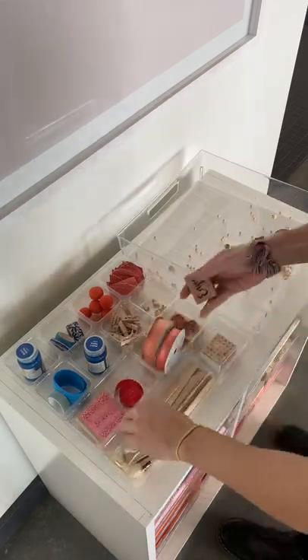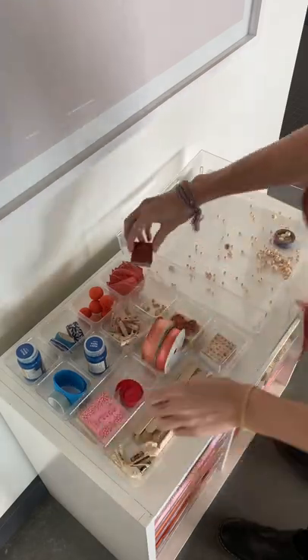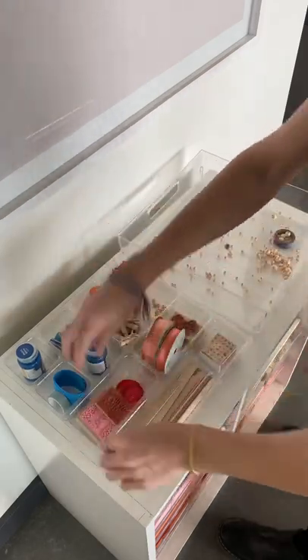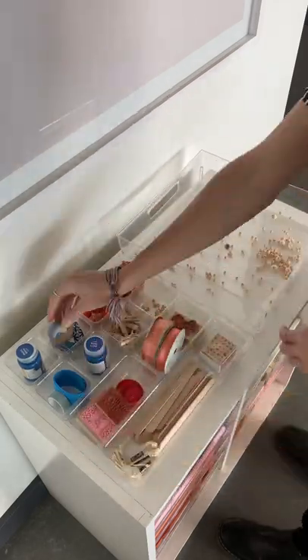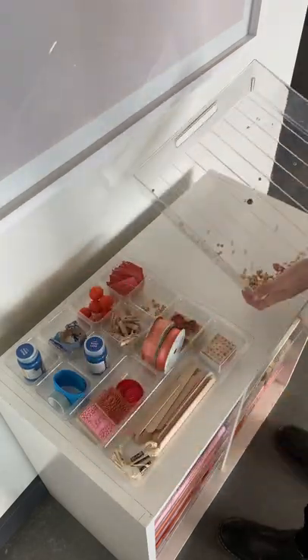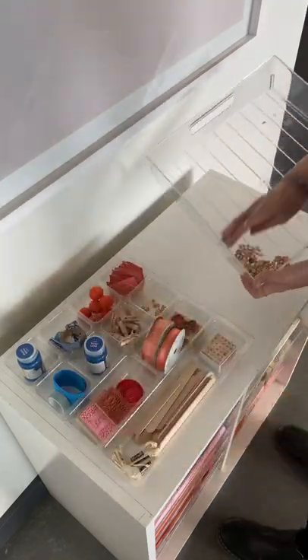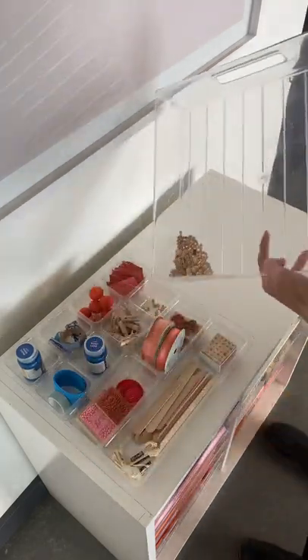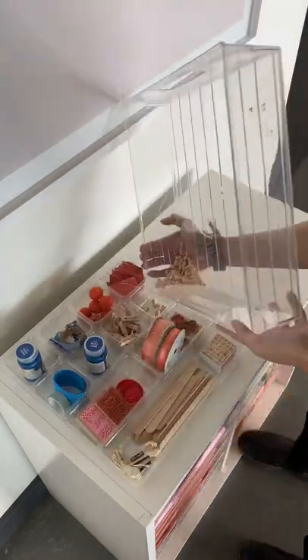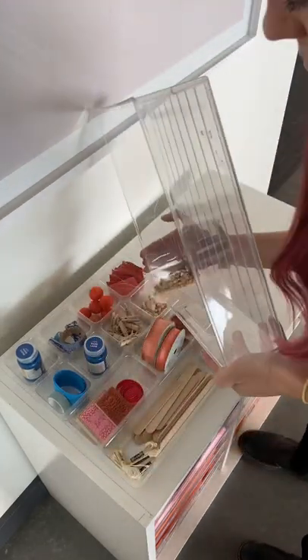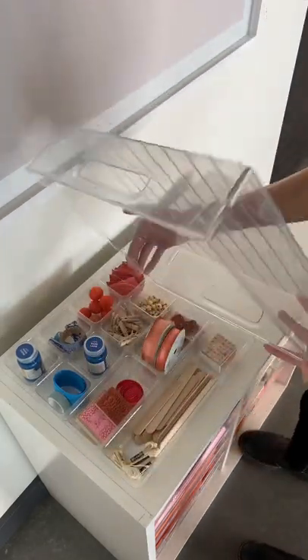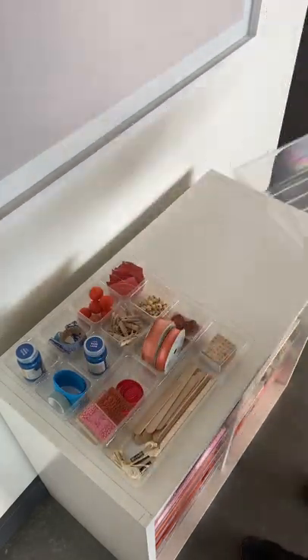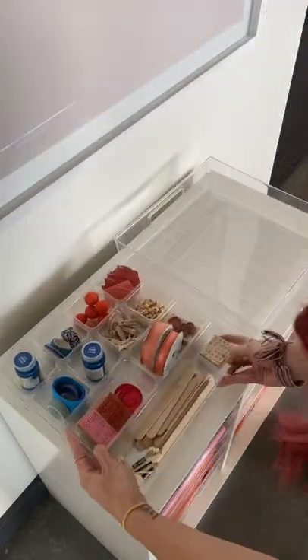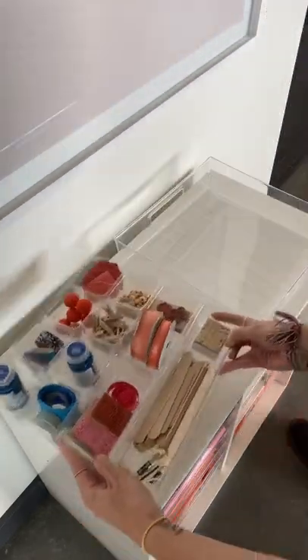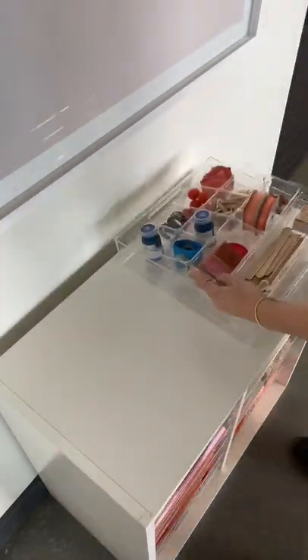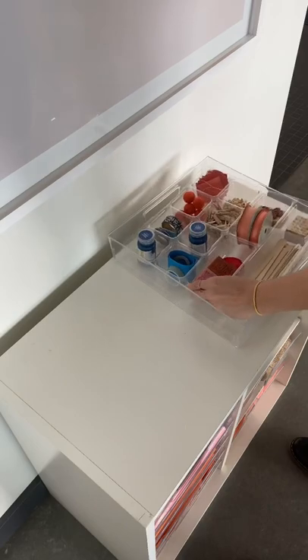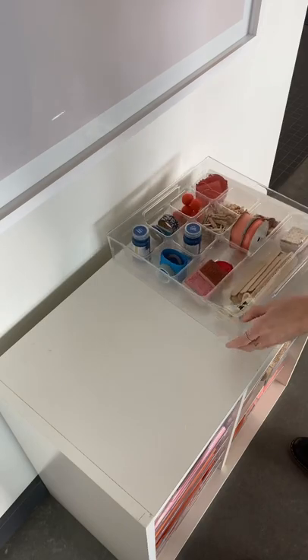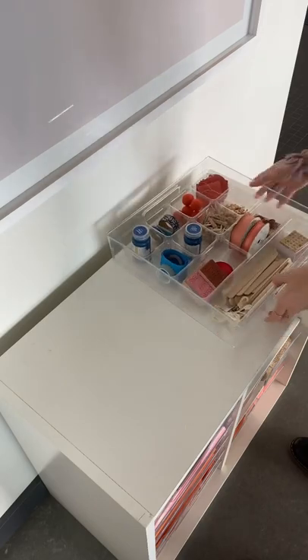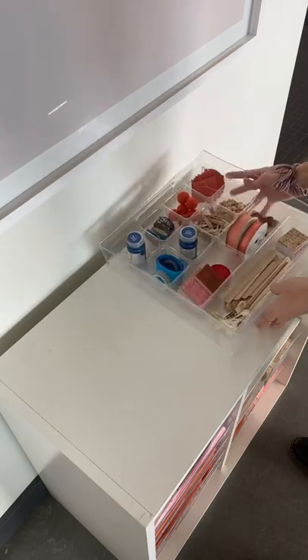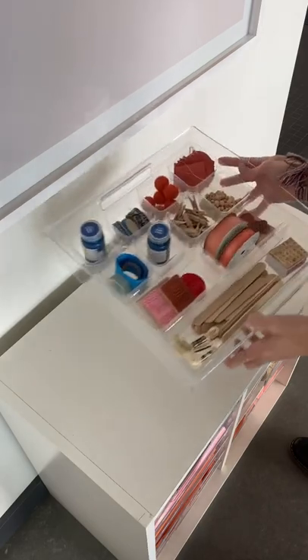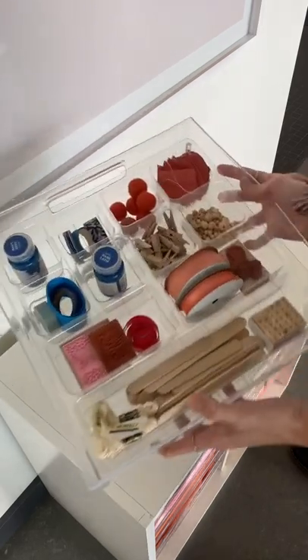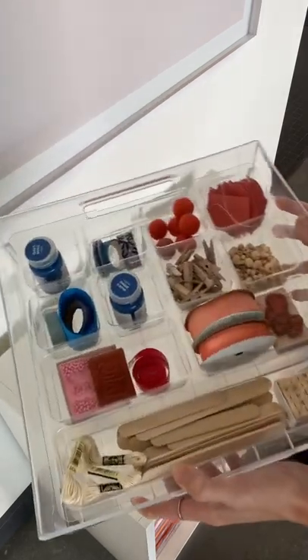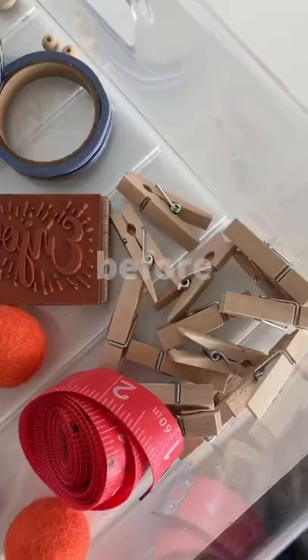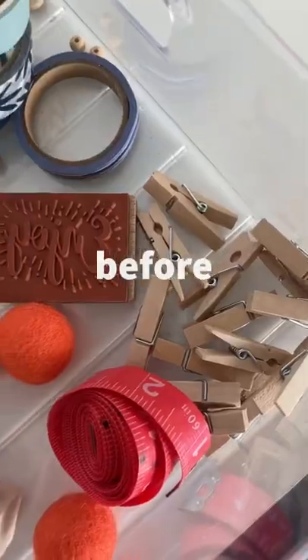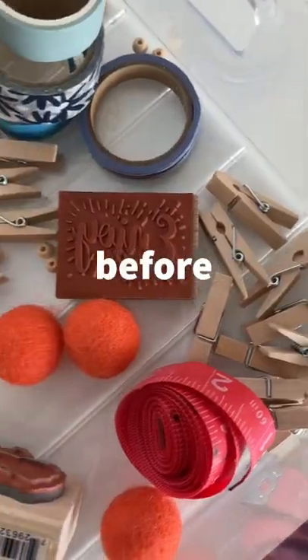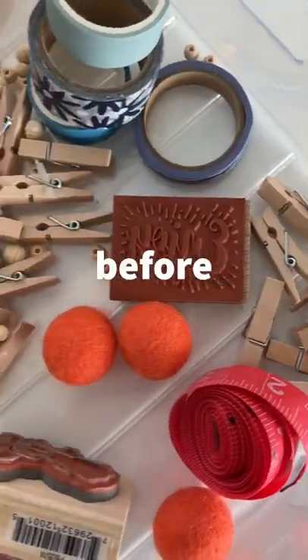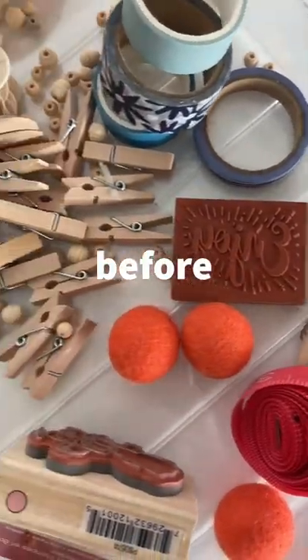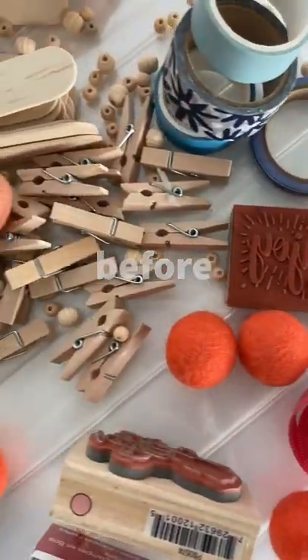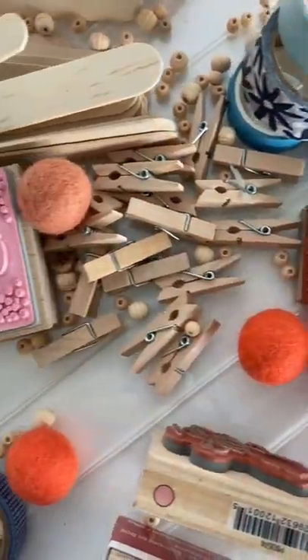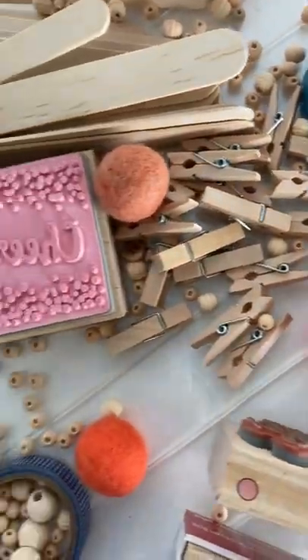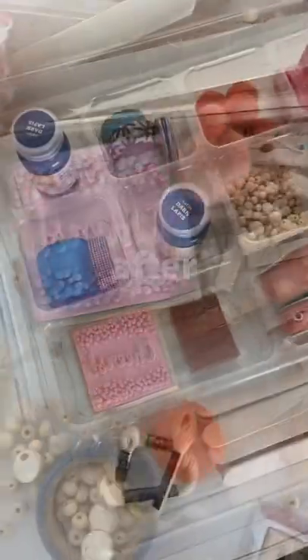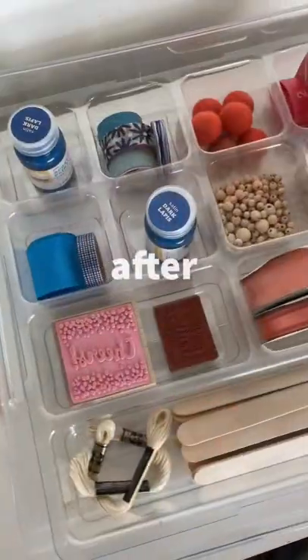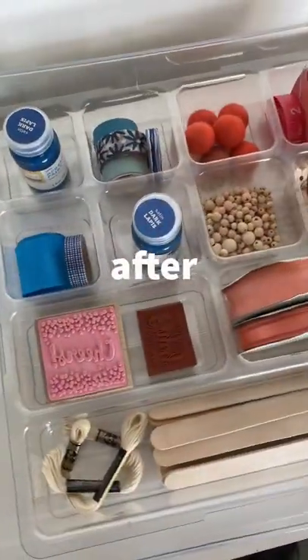When you're finished organizing, just slide it into your tote and voila. Here is the before, and here's after.